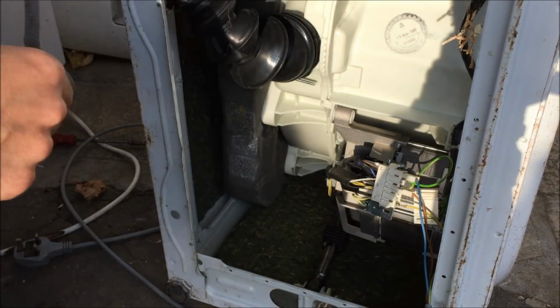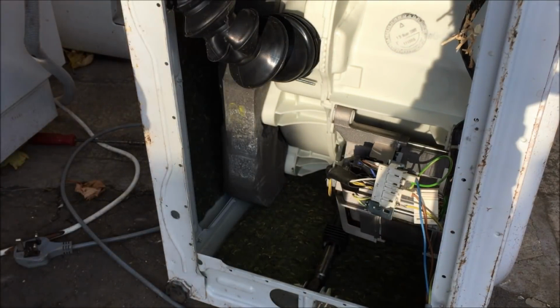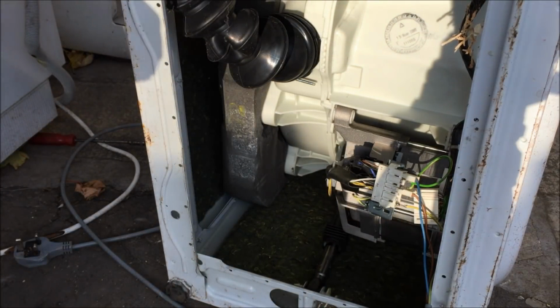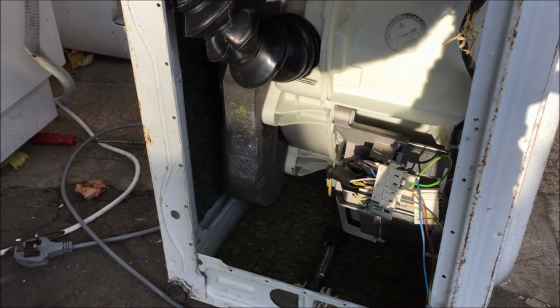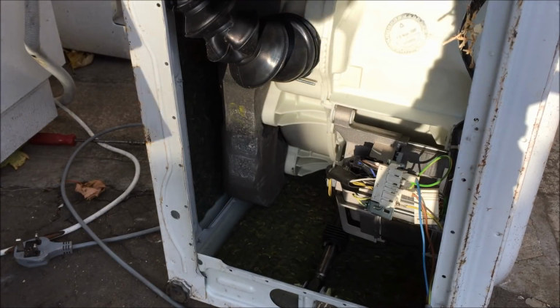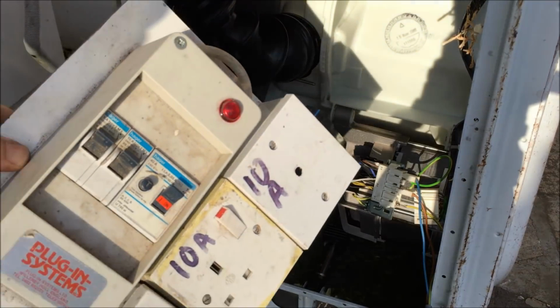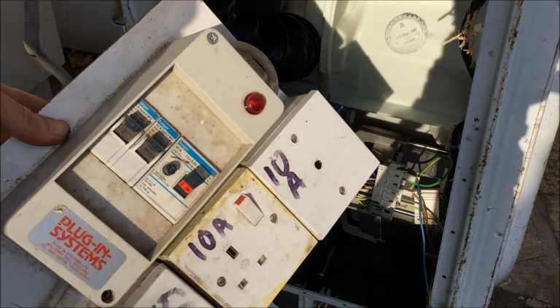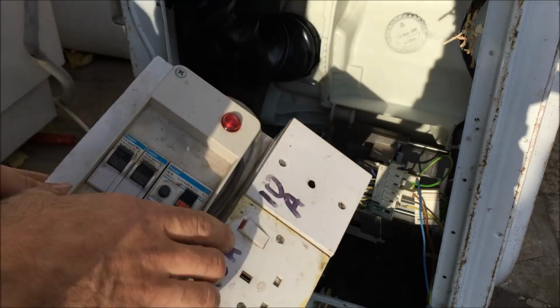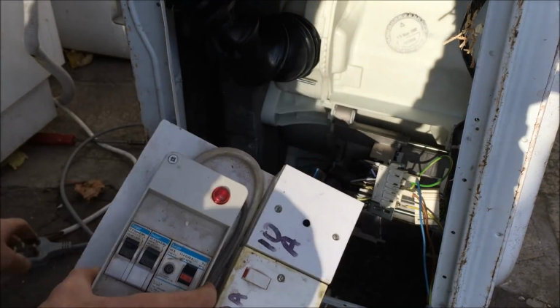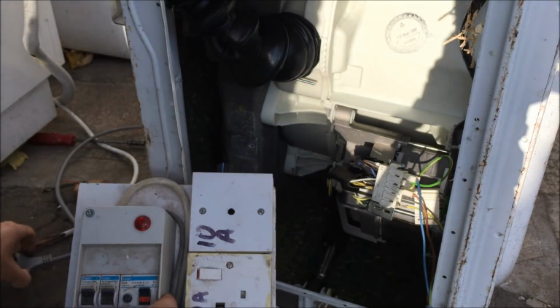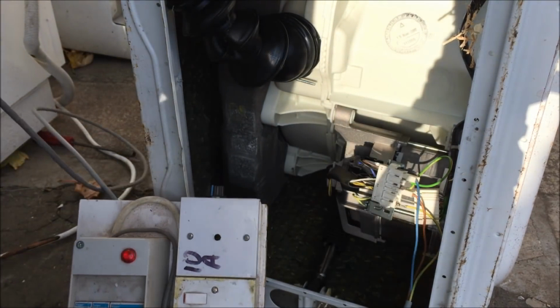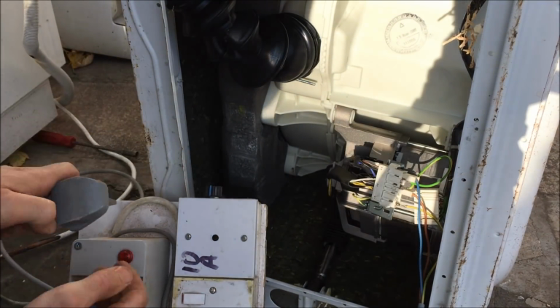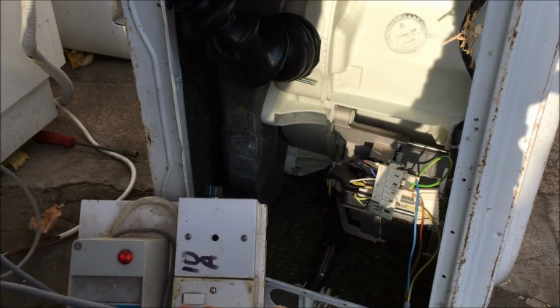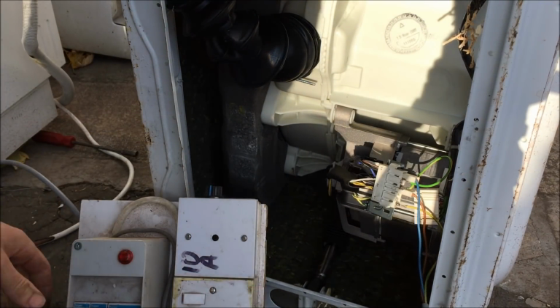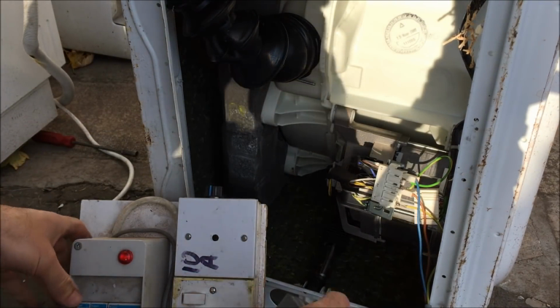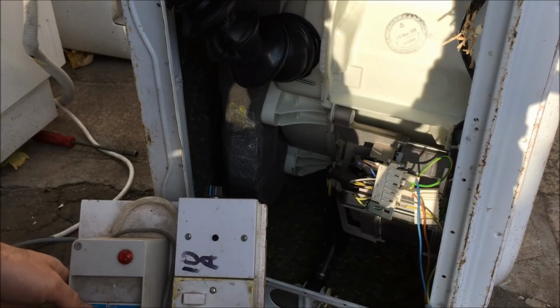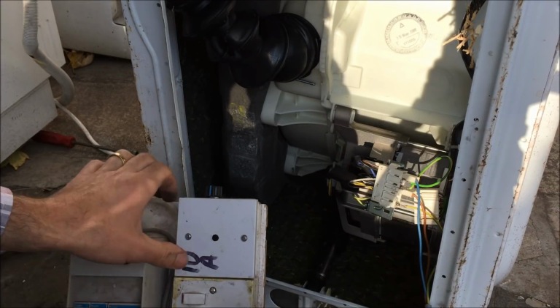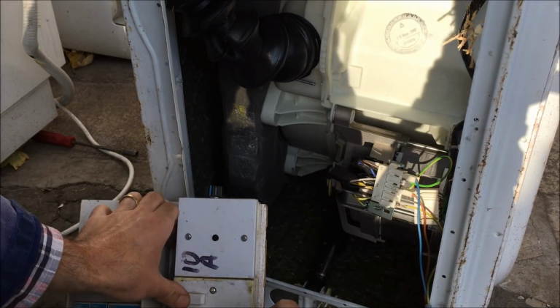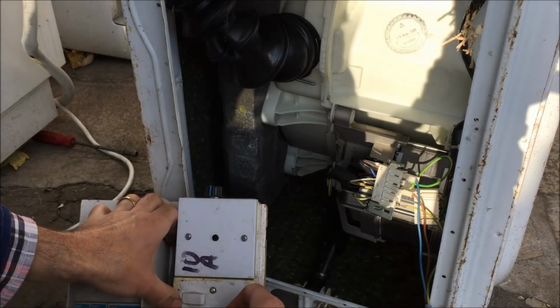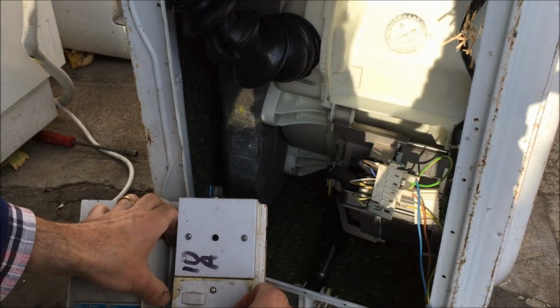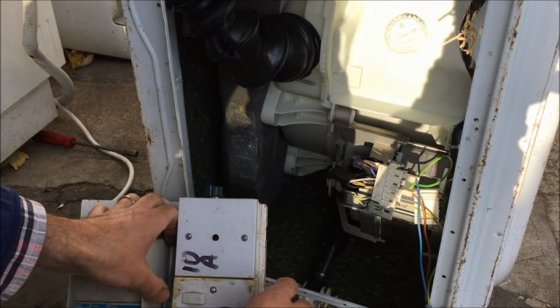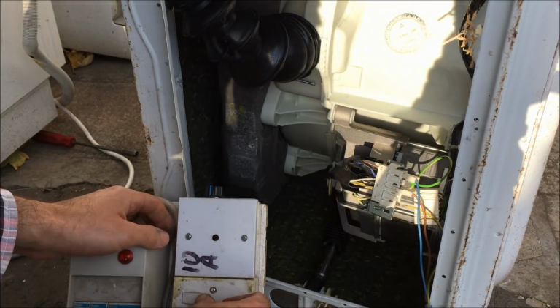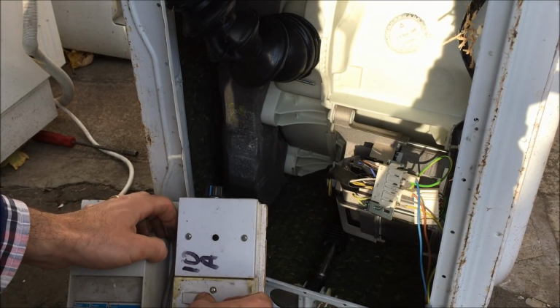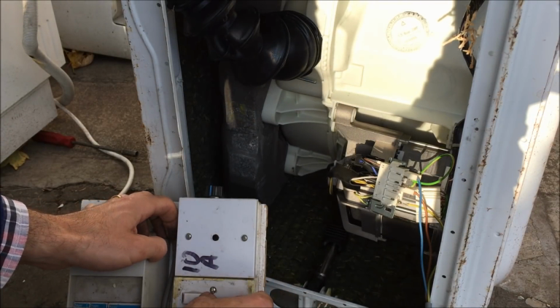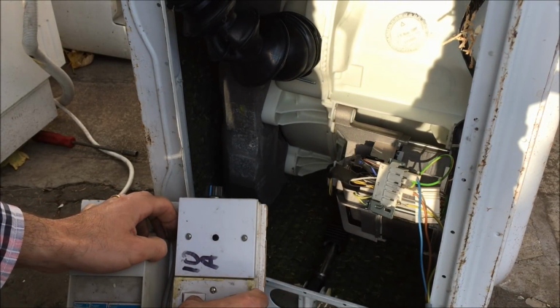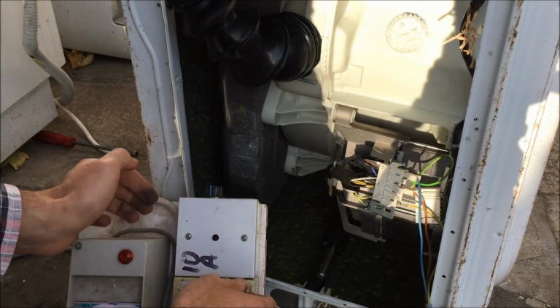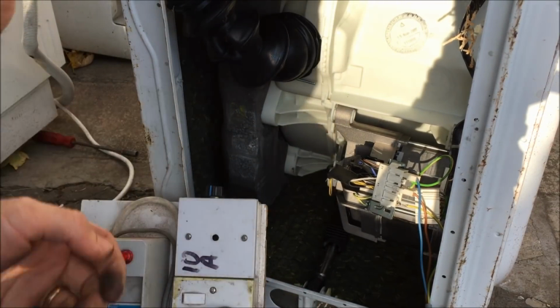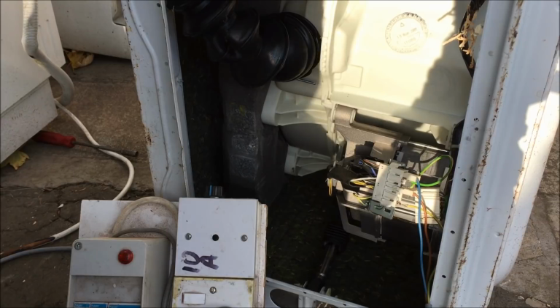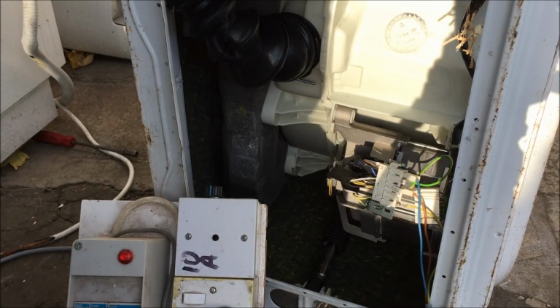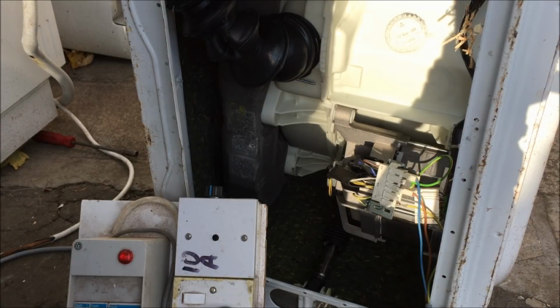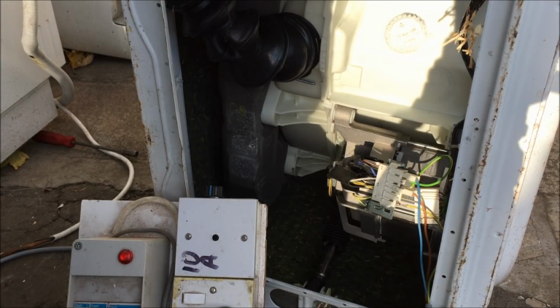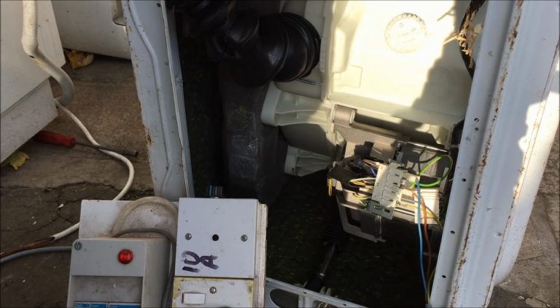Let's see if it fires up. So if I bring in a socket, let's turn it off first, plug it in, turn it on, and it's off. And that's how you wire them. Pretty simple.